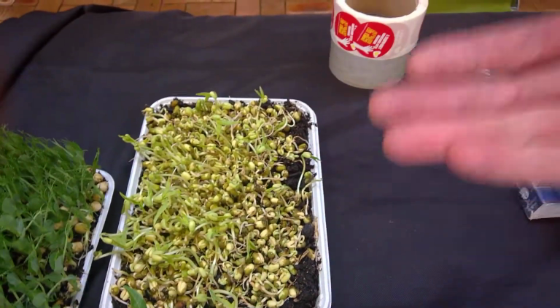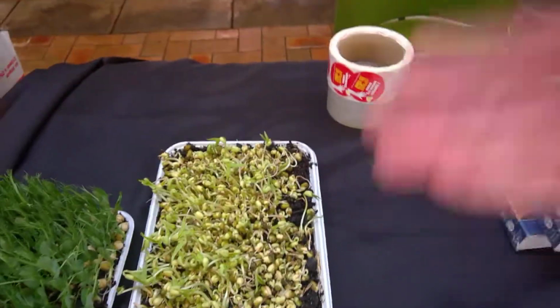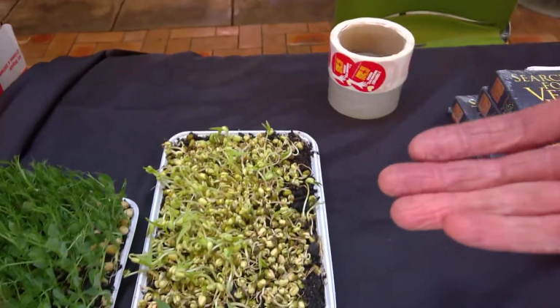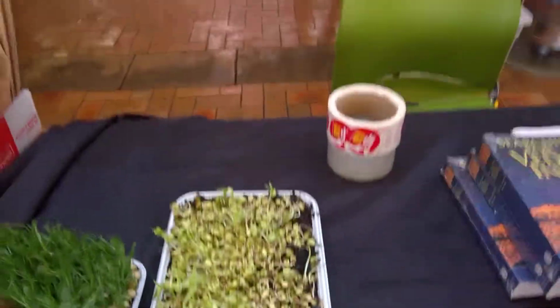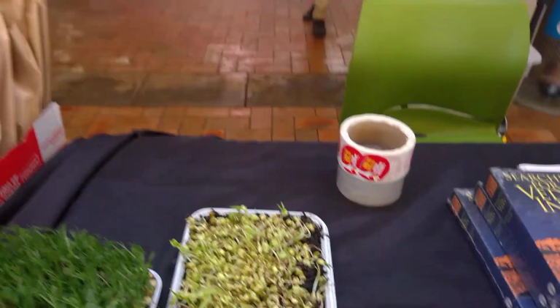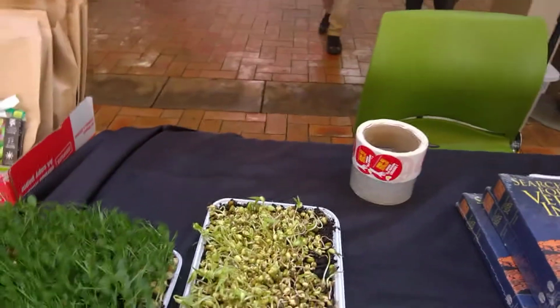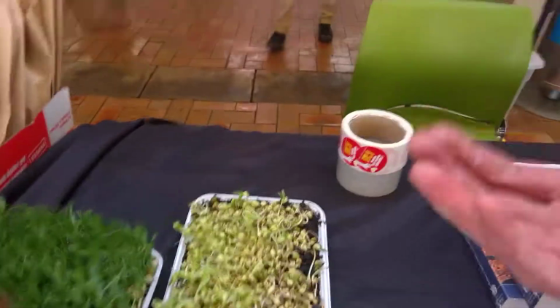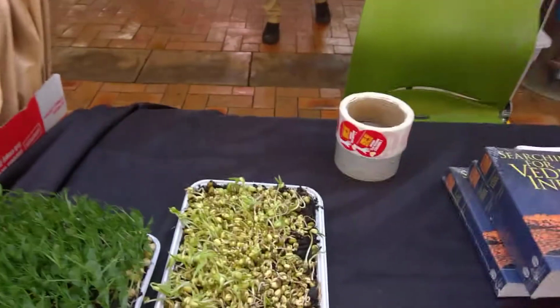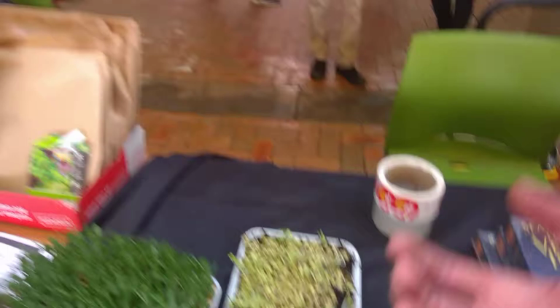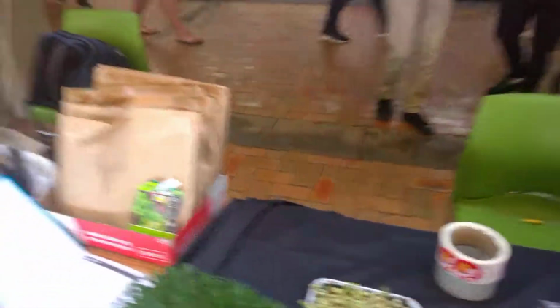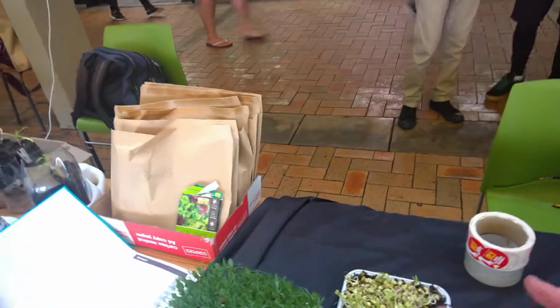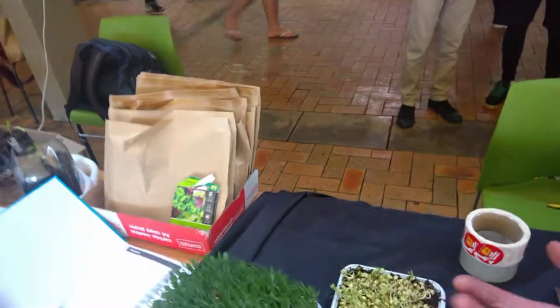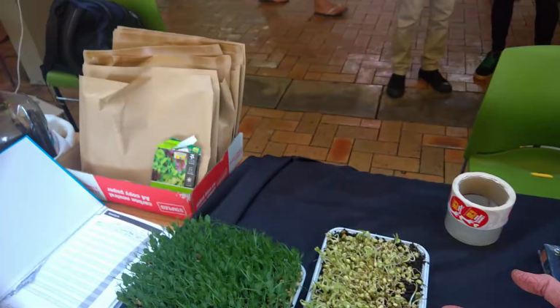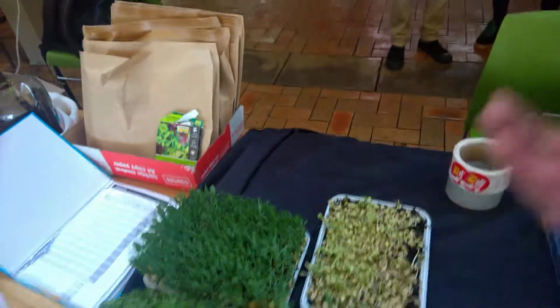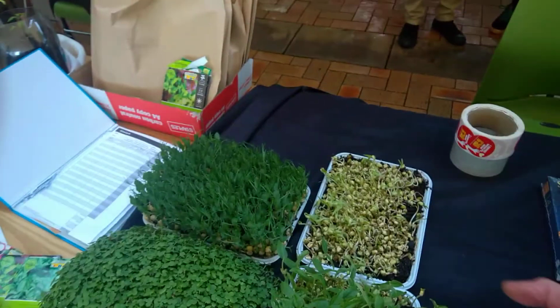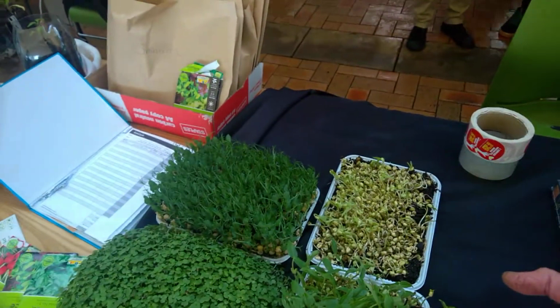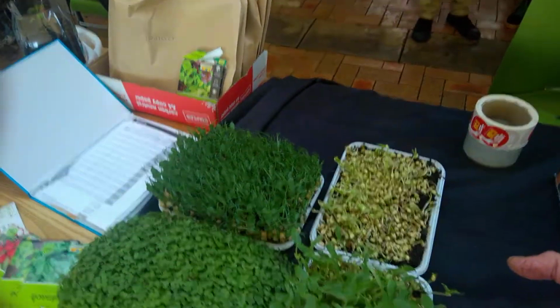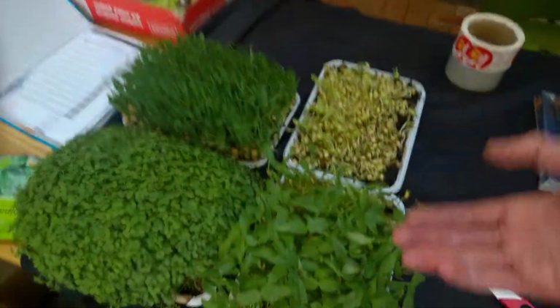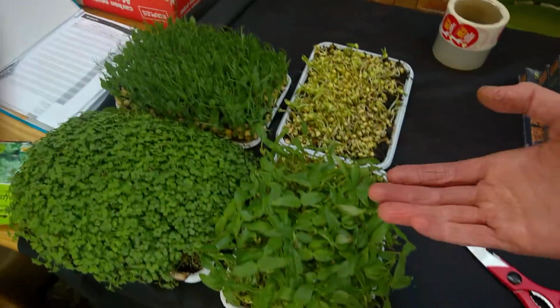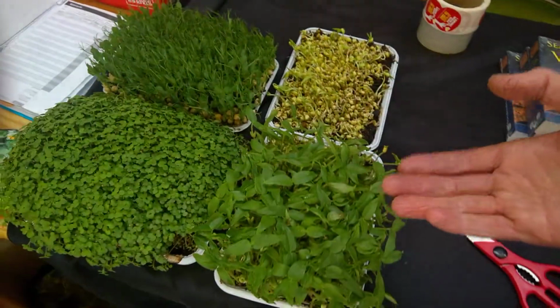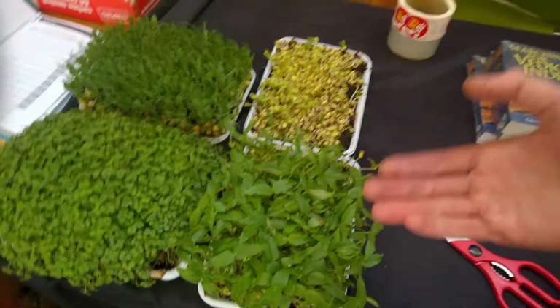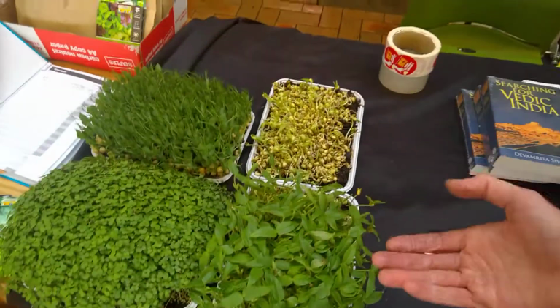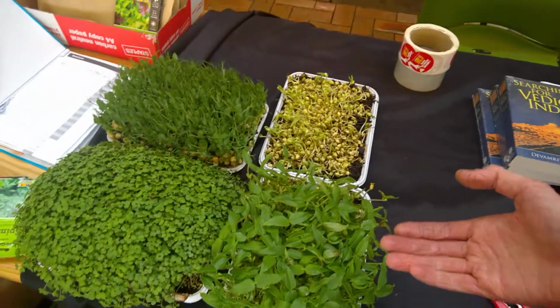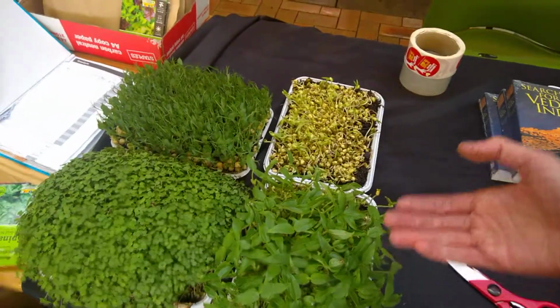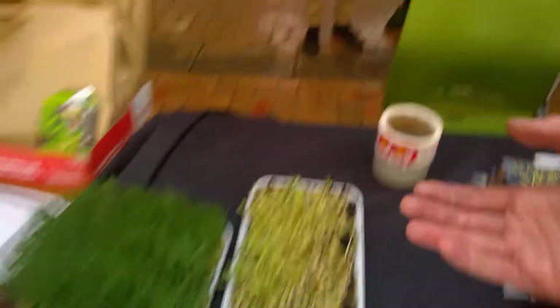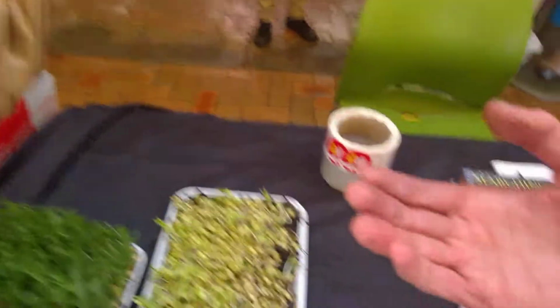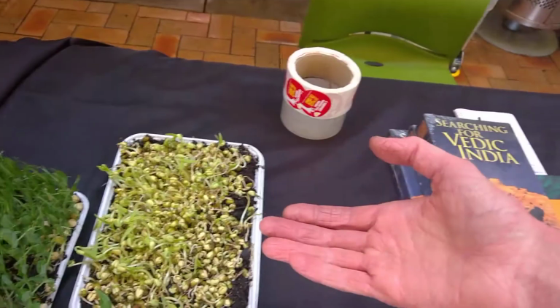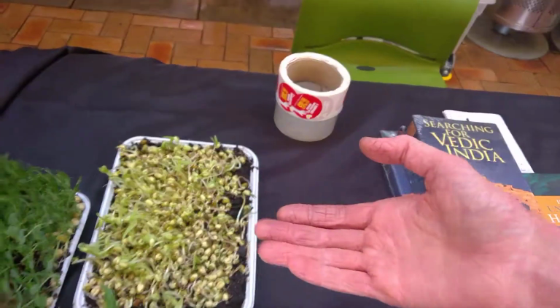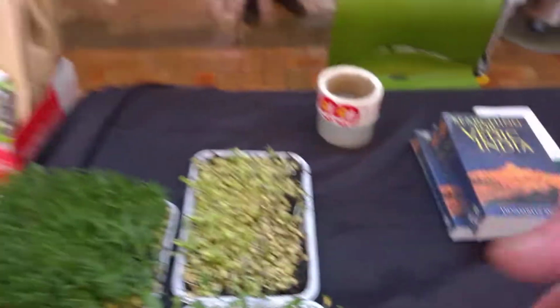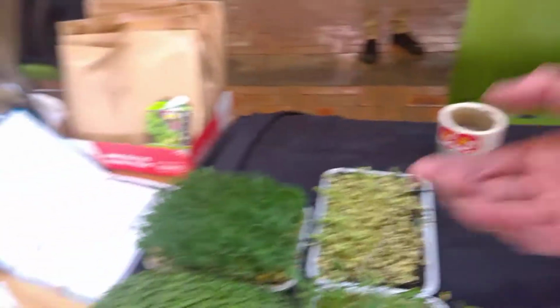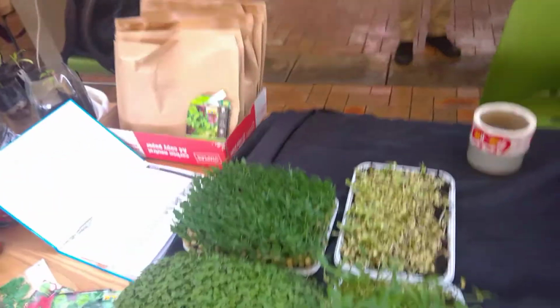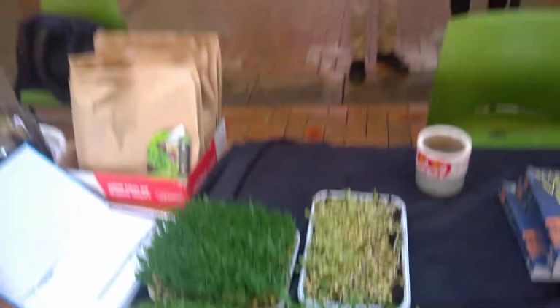I show these so people can understand and see the difference between a micro green — which has chlorophyll and is starting to grow into a plant — and sprouts. It's quite a different thing from sprouts.